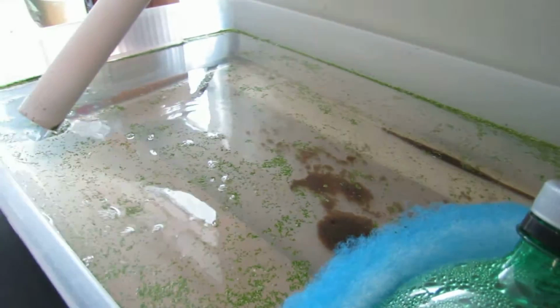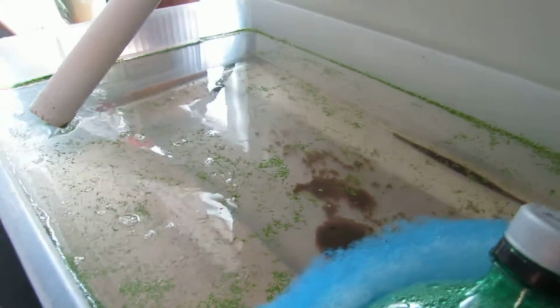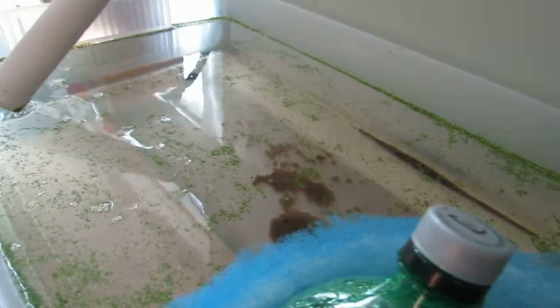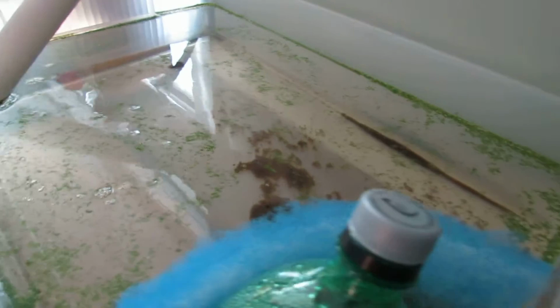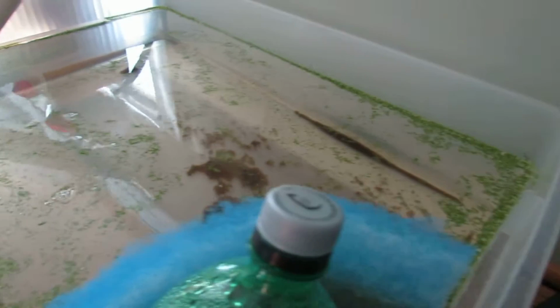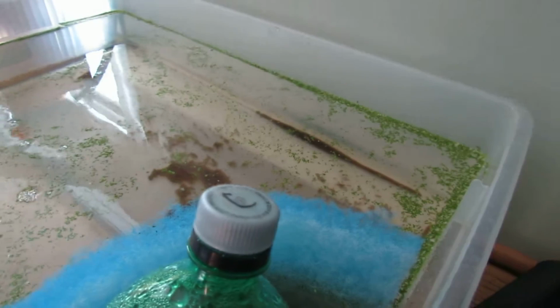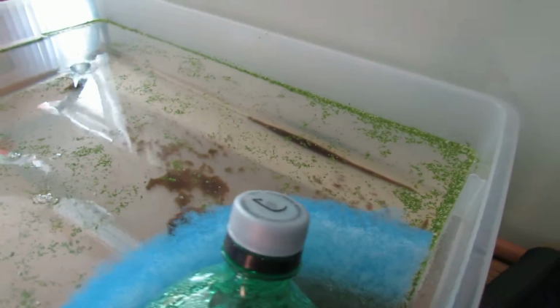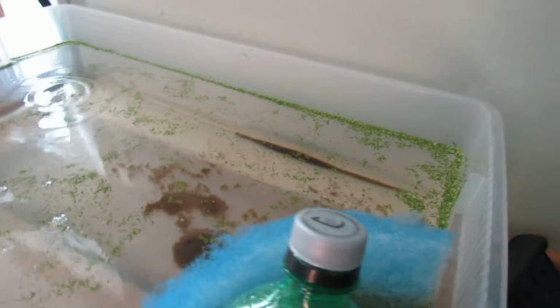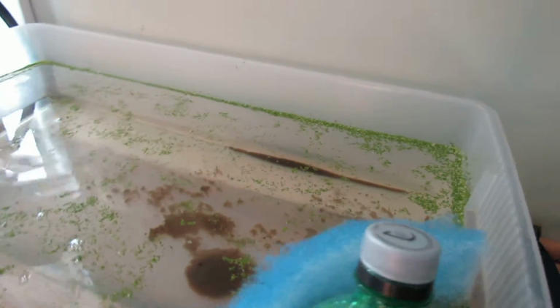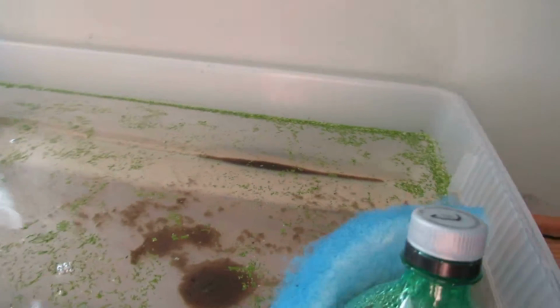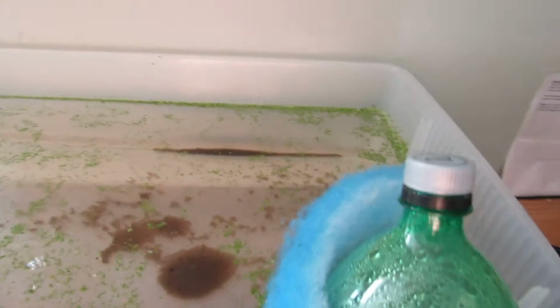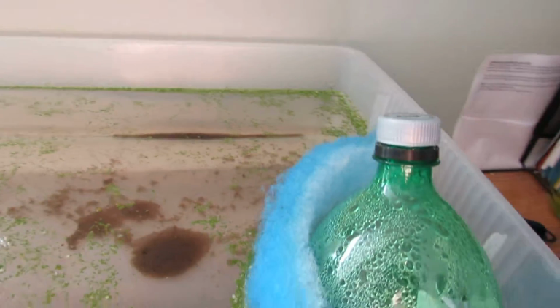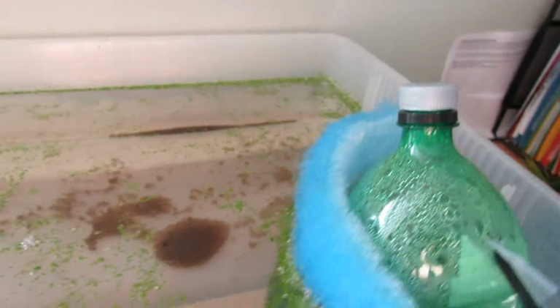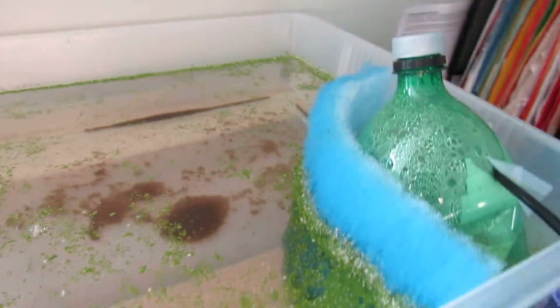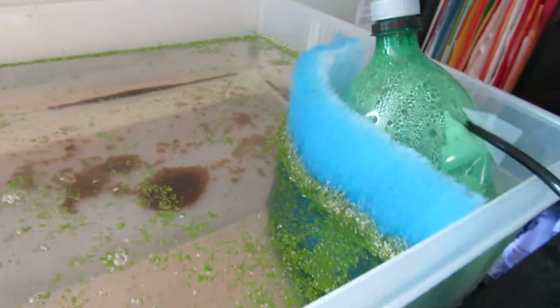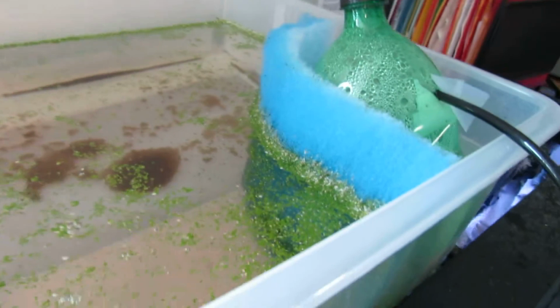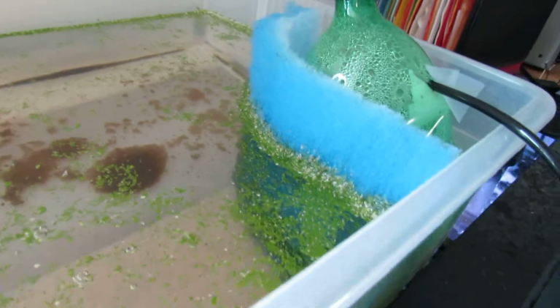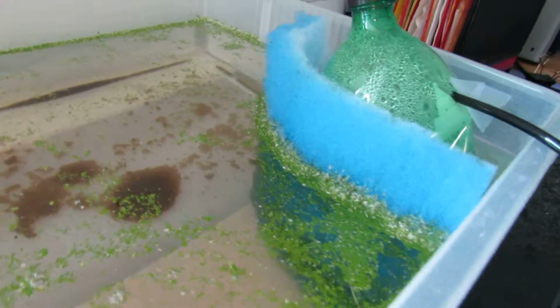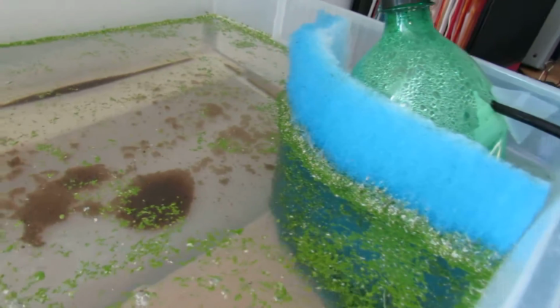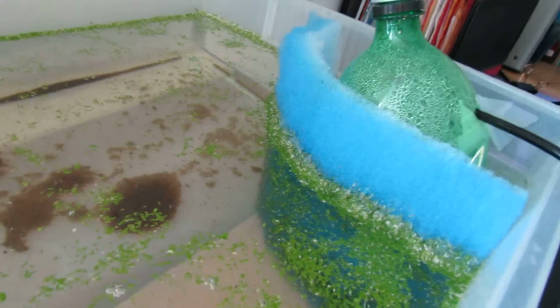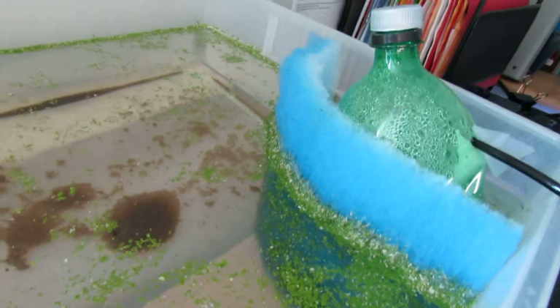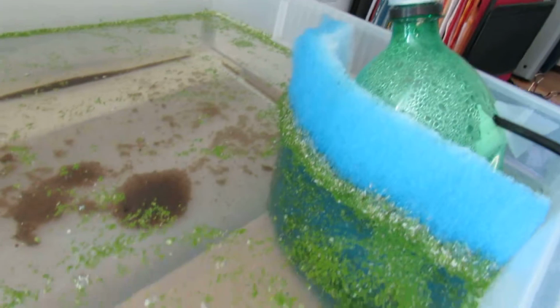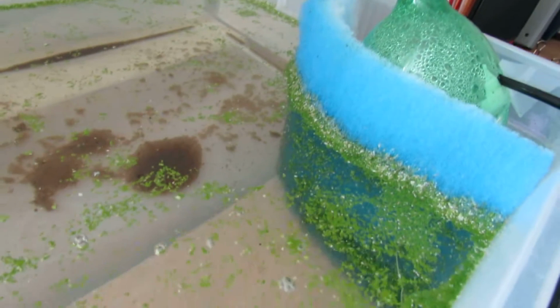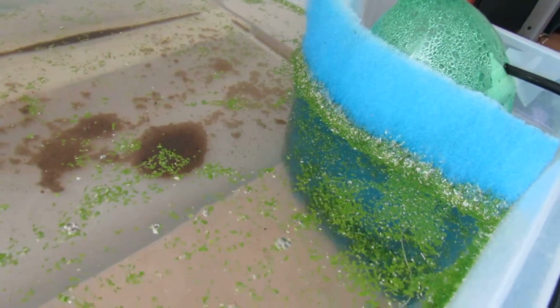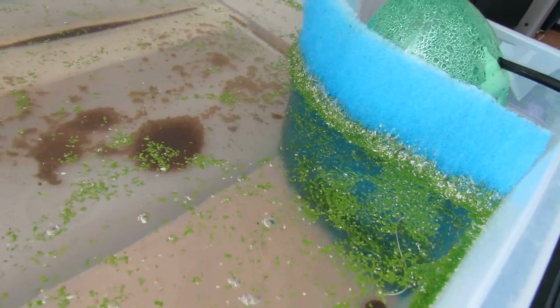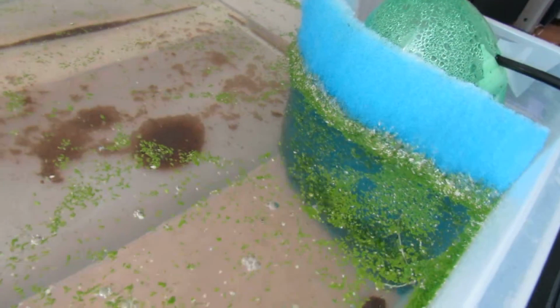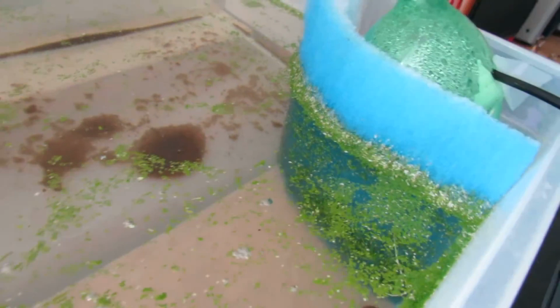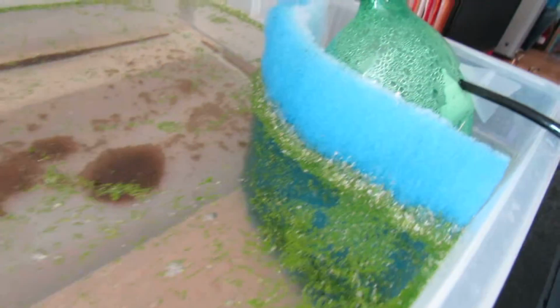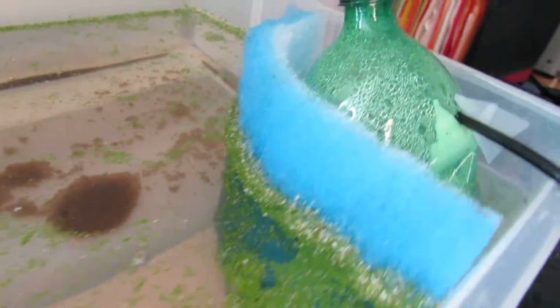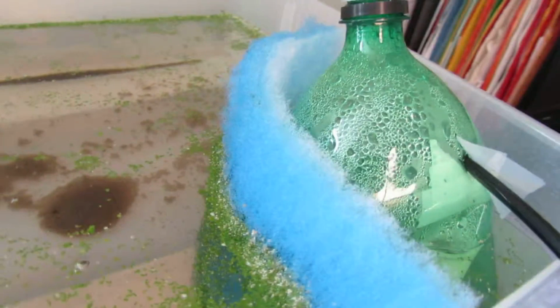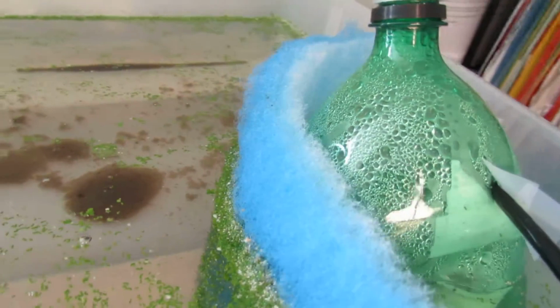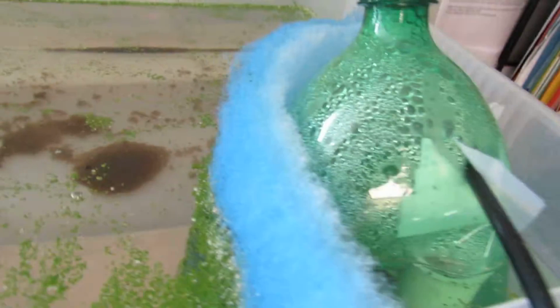Here's my duckweed — it's not doing so great. I think it might be something to do with the water. It does seem to be growing pretty well along the filter, but my concern is how do I get it out of the filter.